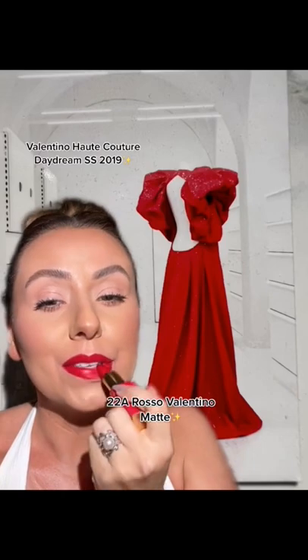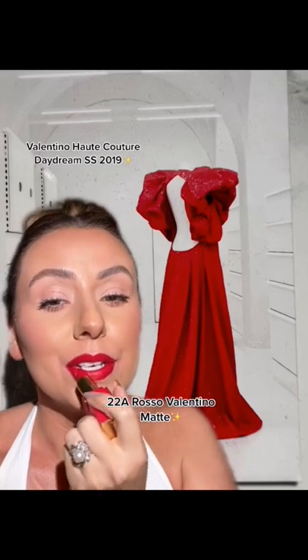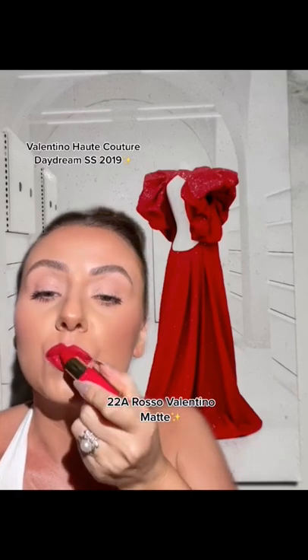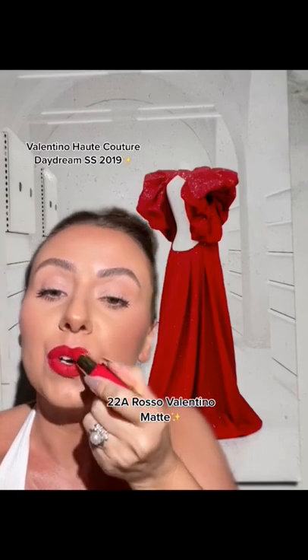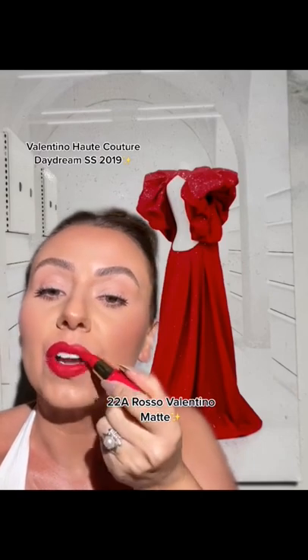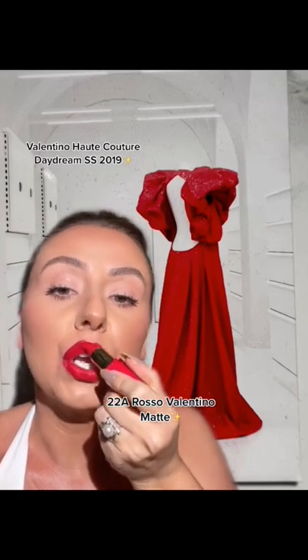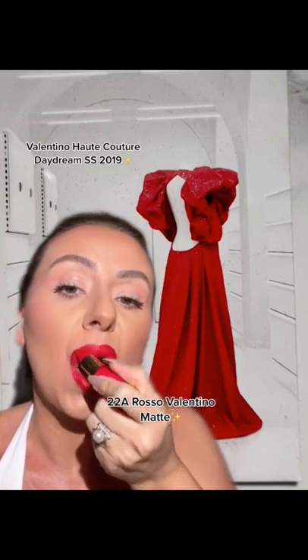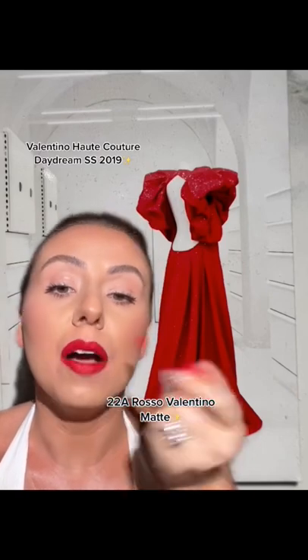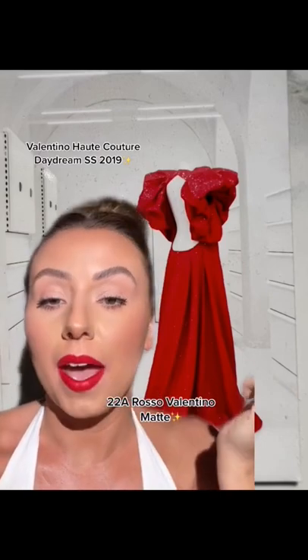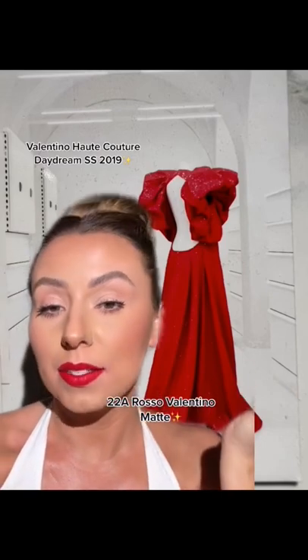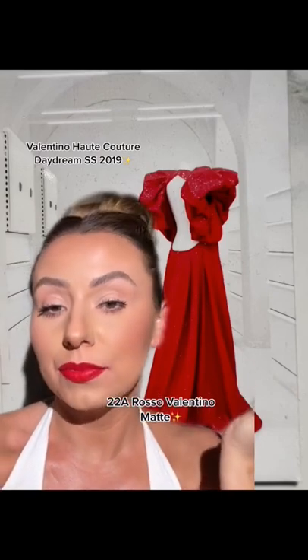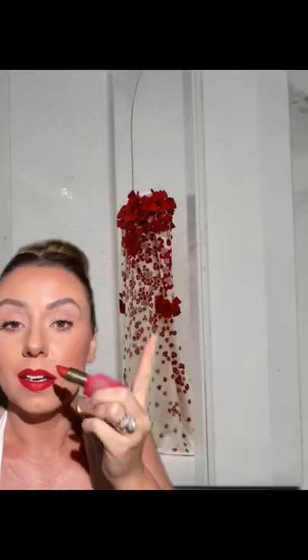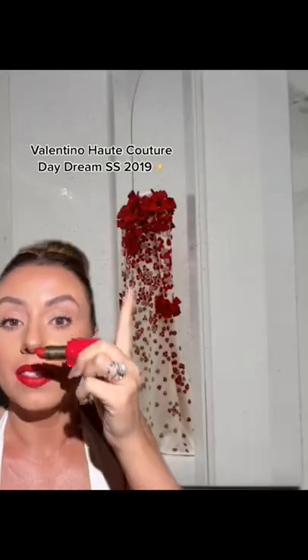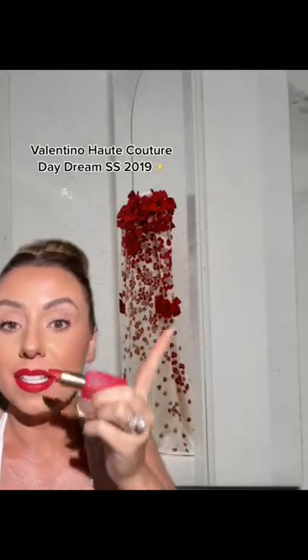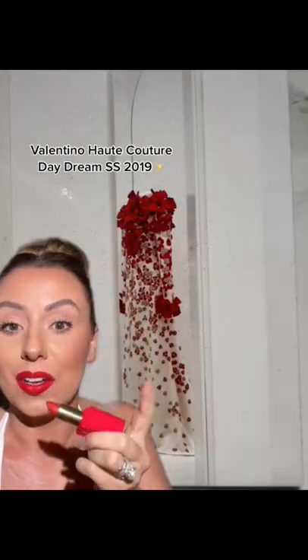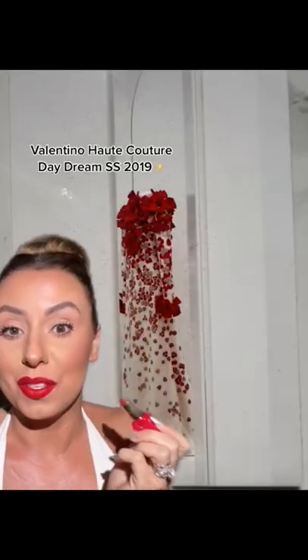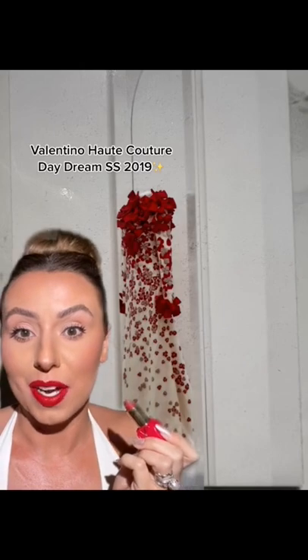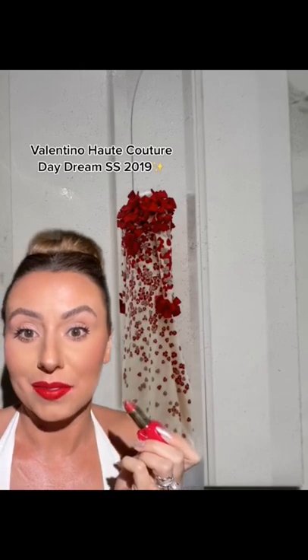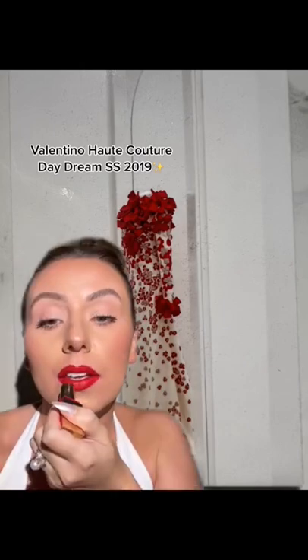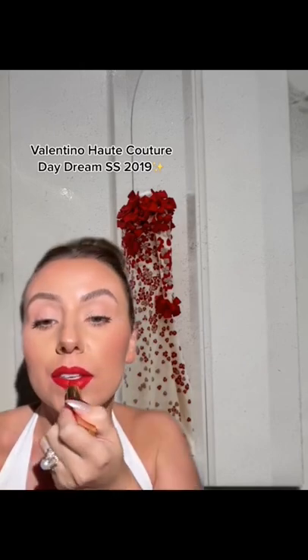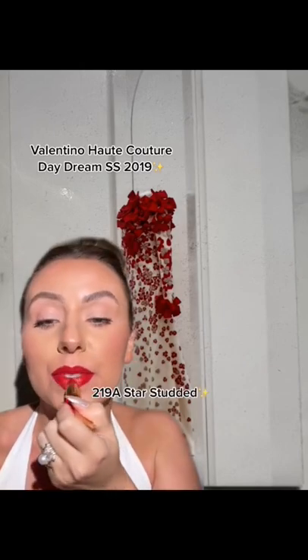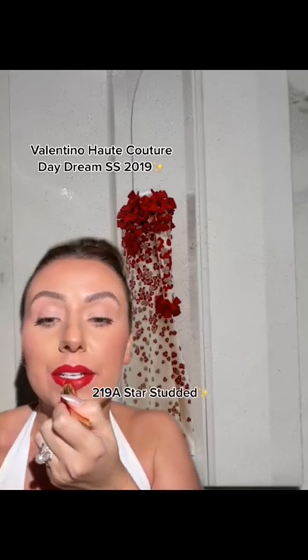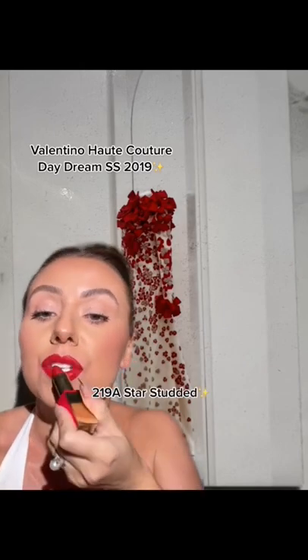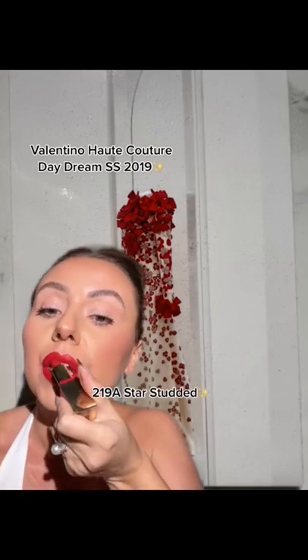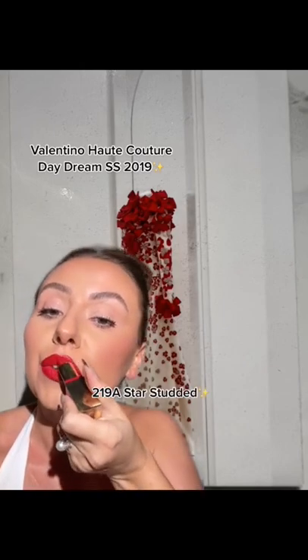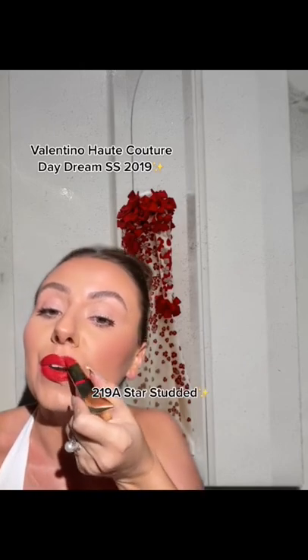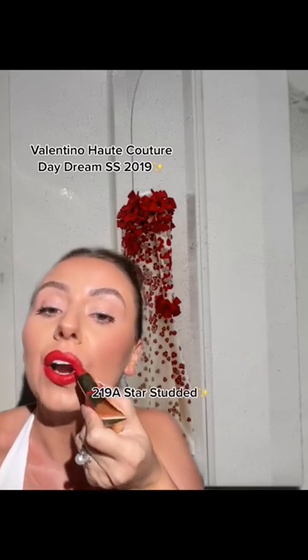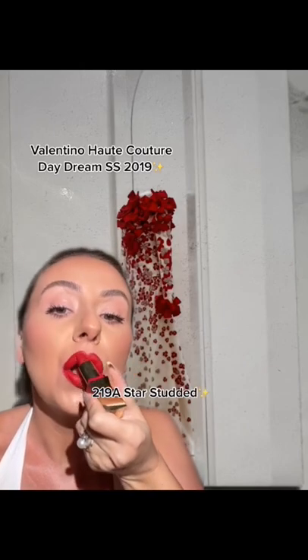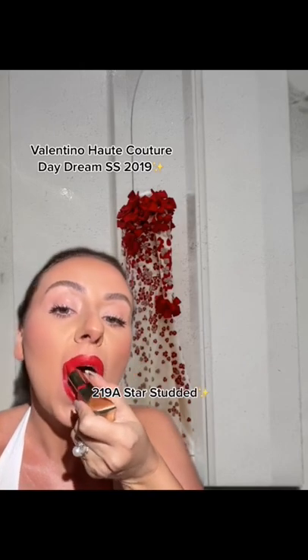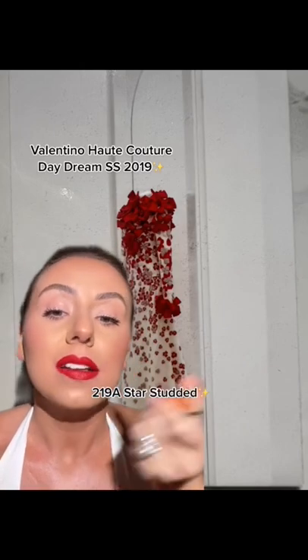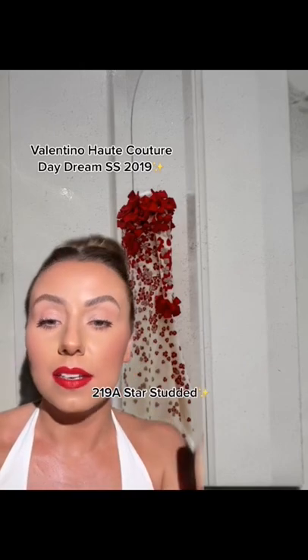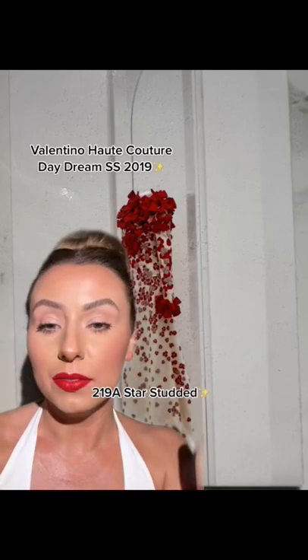This here is Rosso Valentino Matte. The detail on this dress — this lipstick is the shade Star Studded.